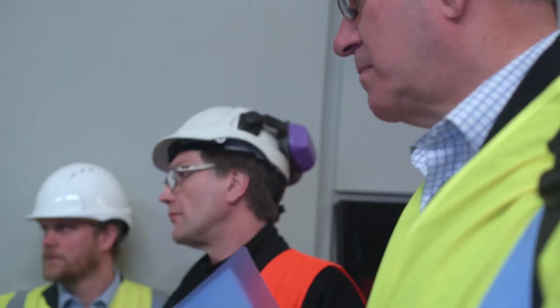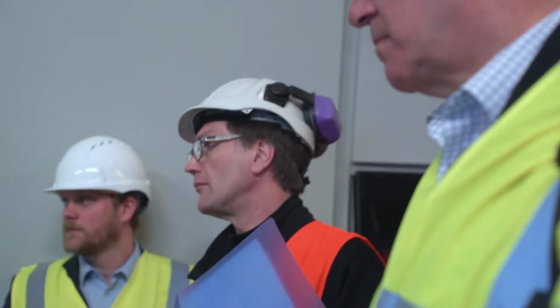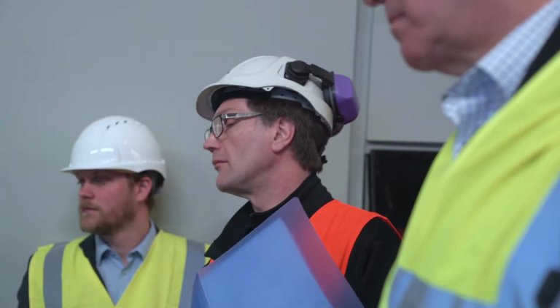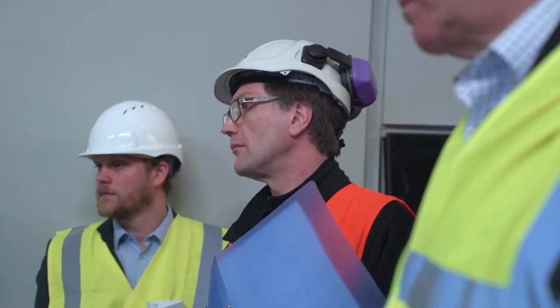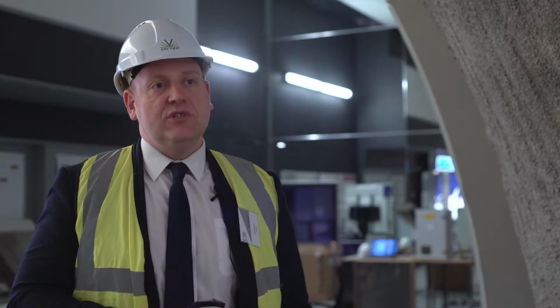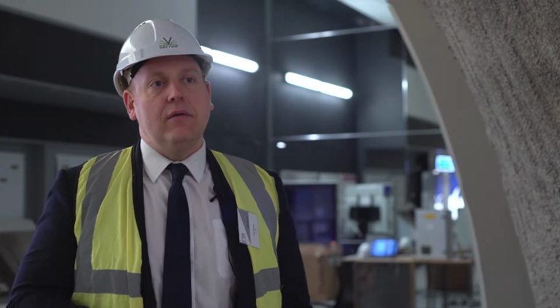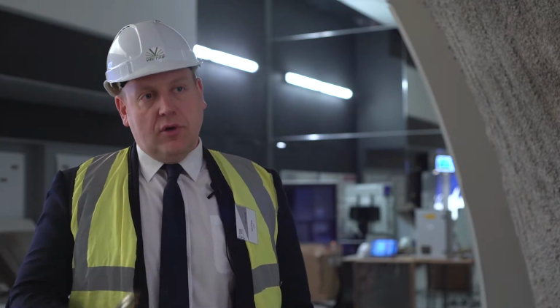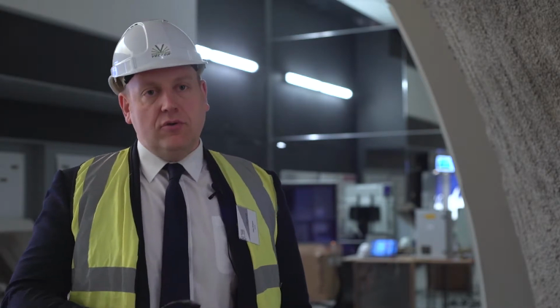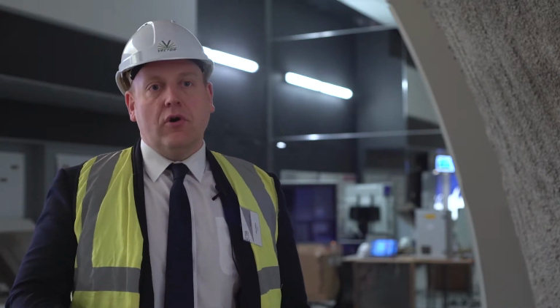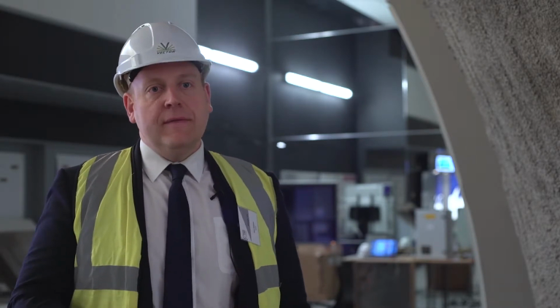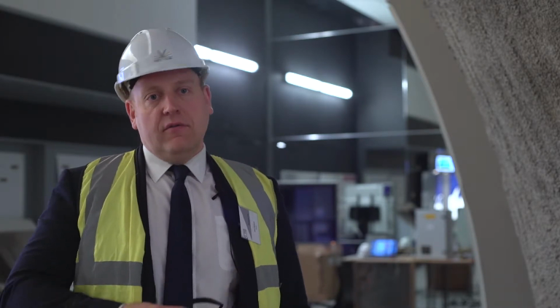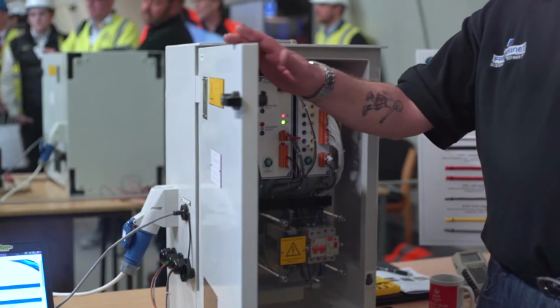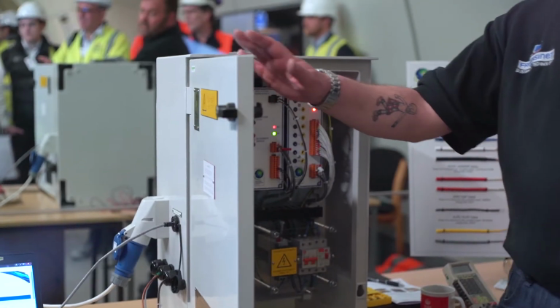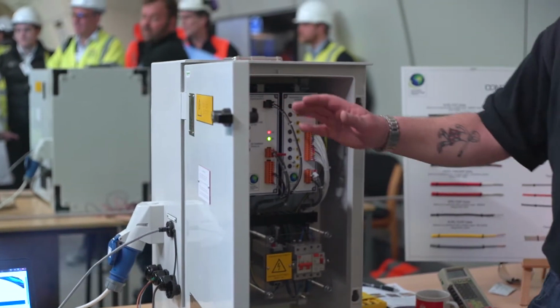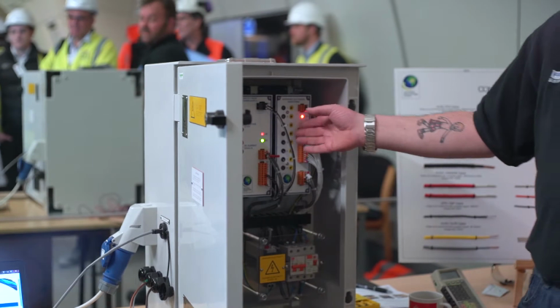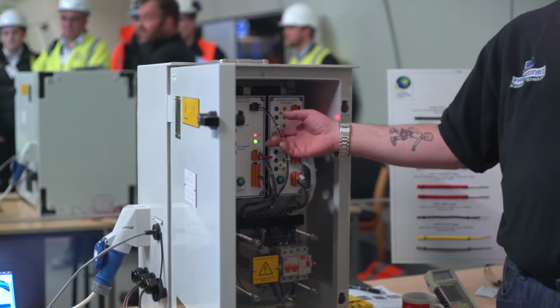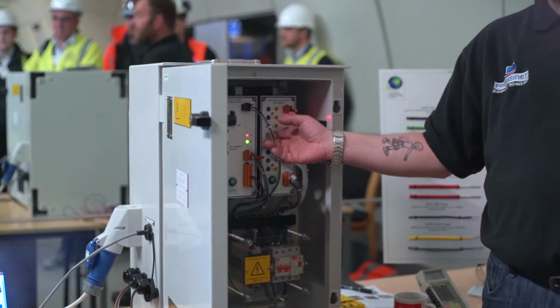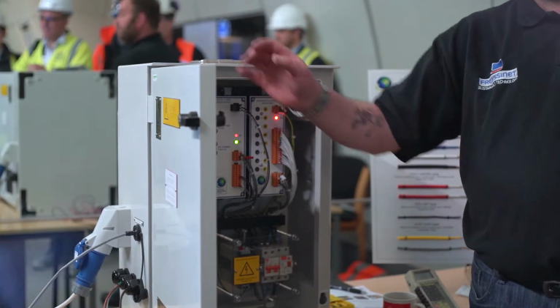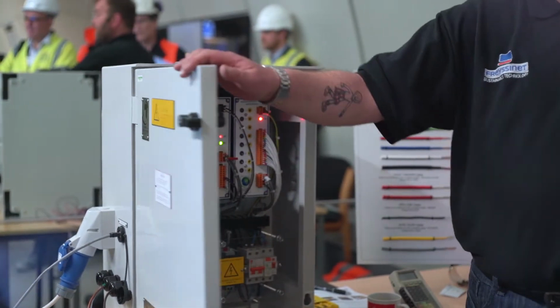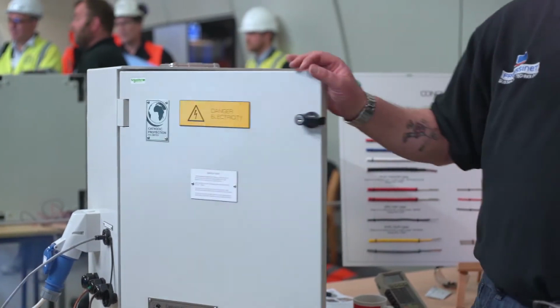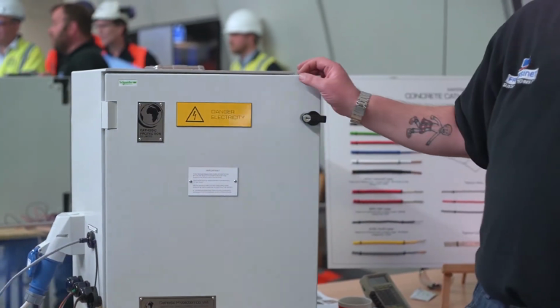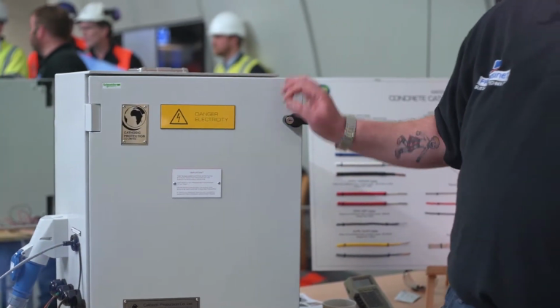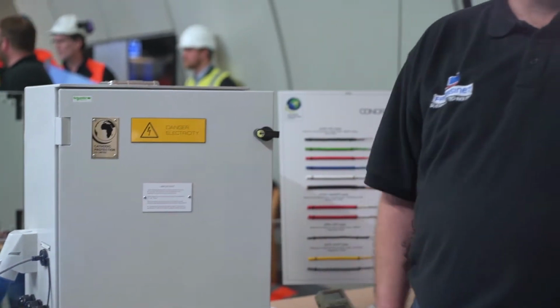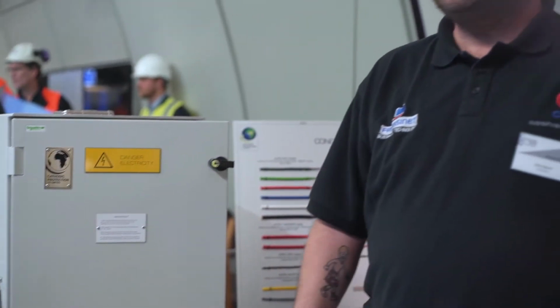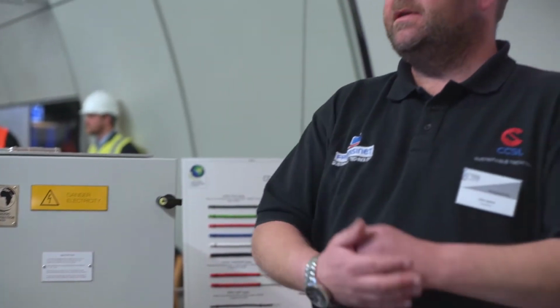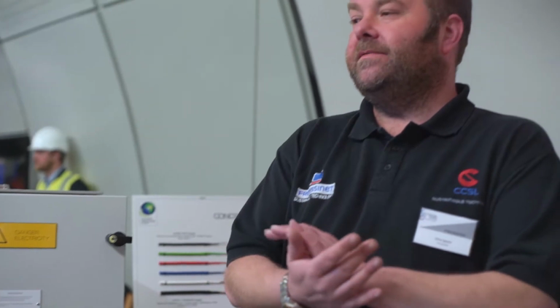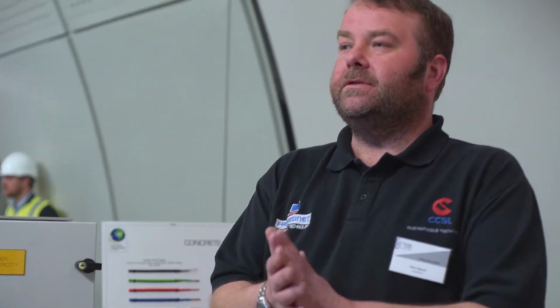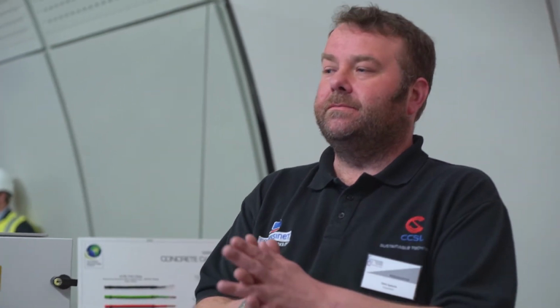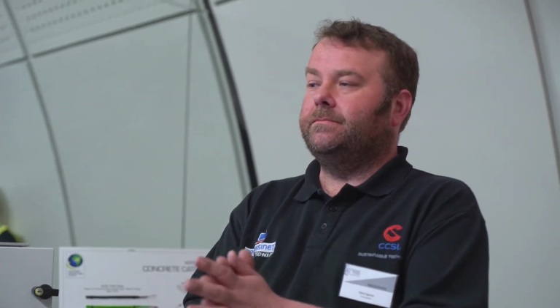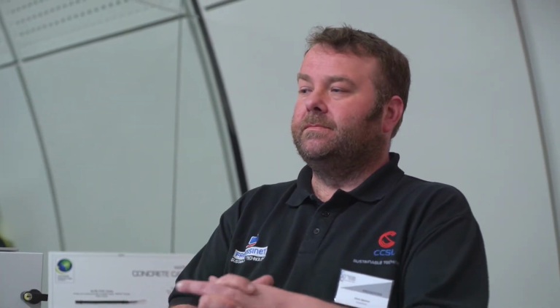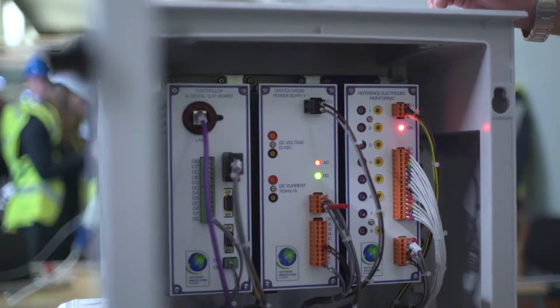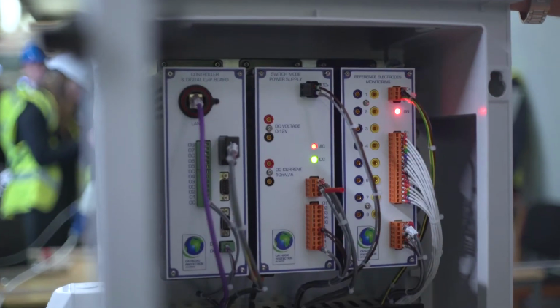From our point of view we're looking at cathodic protection, which is all about stopping corrosion of concrete. There are various different methods that we use to do that. Some of it is through impressed current cathodic protection, which uses mains power. Some of it is through galvanics. But not one system is suitable for all situations.